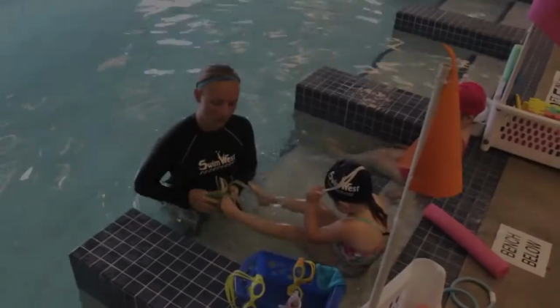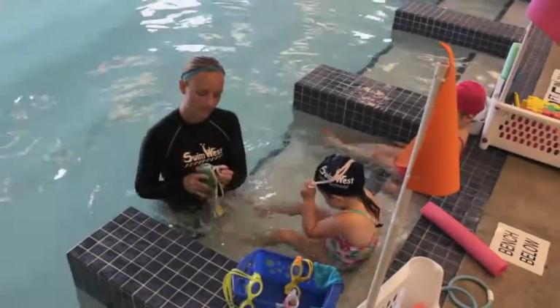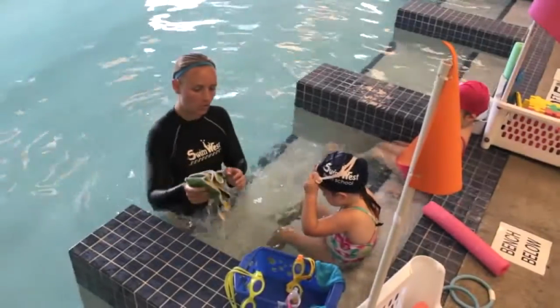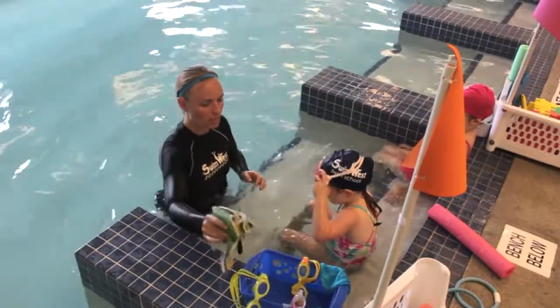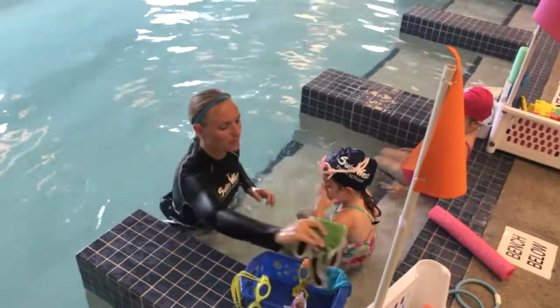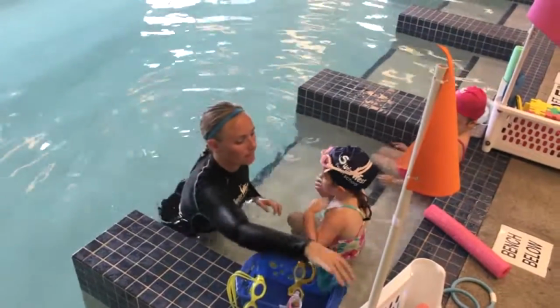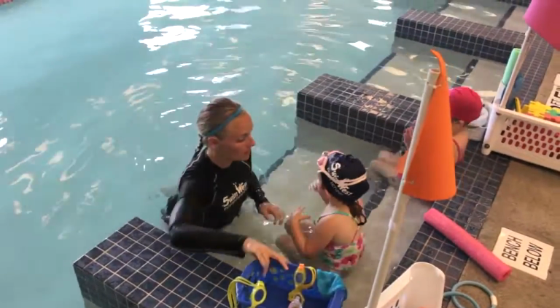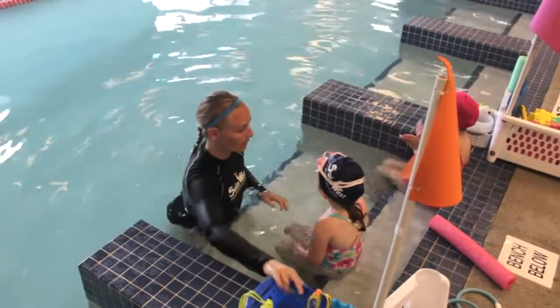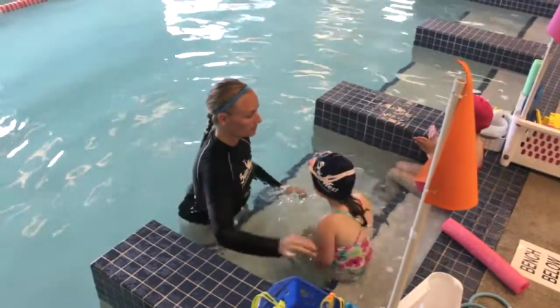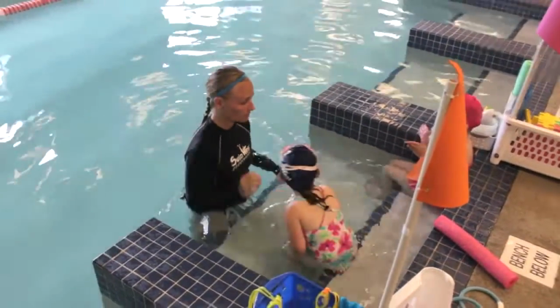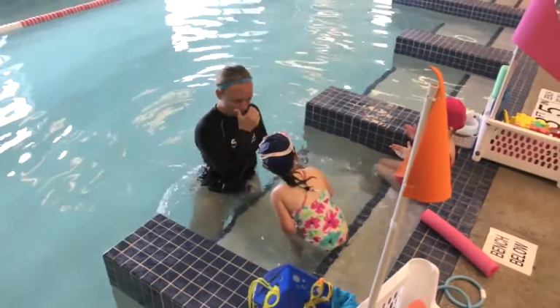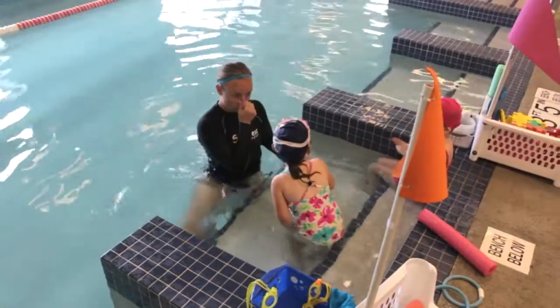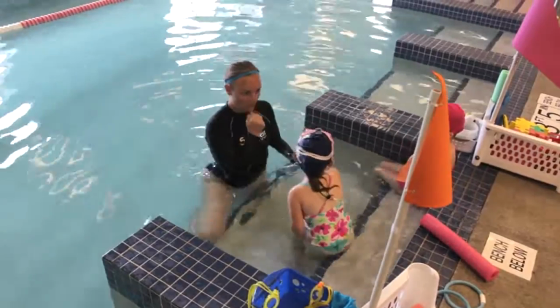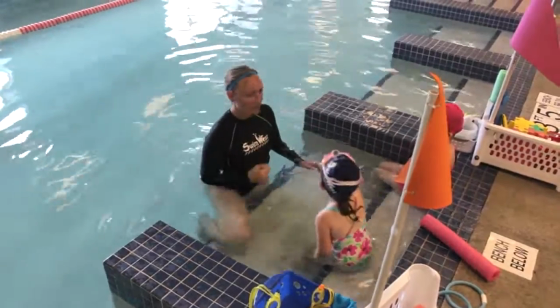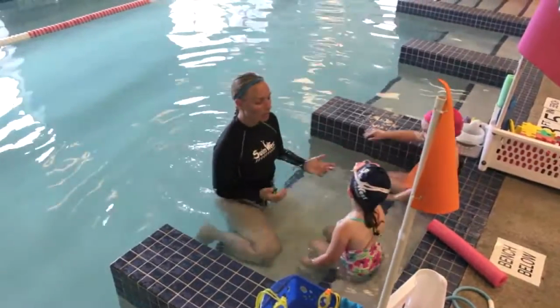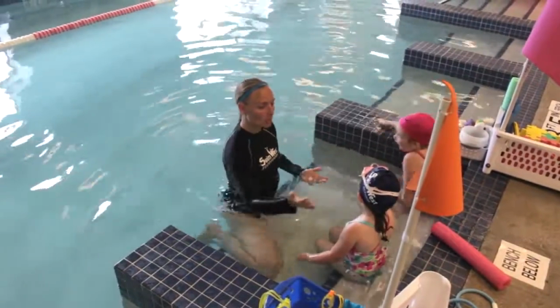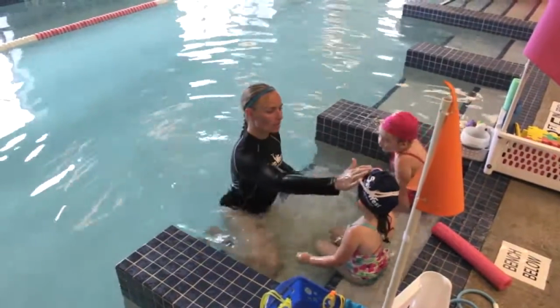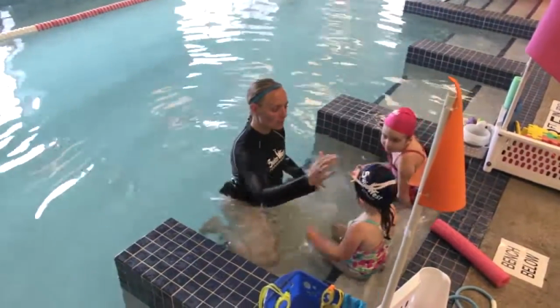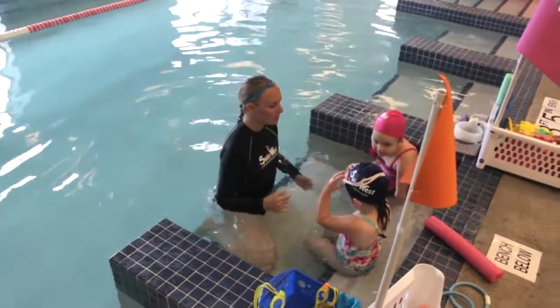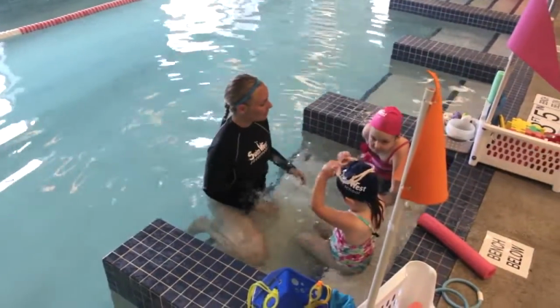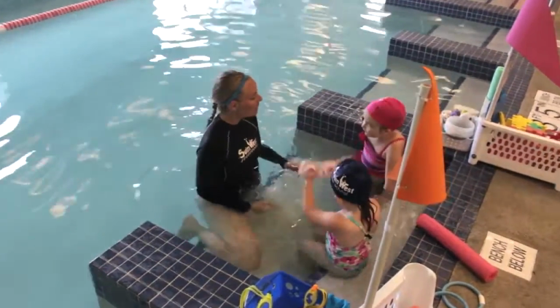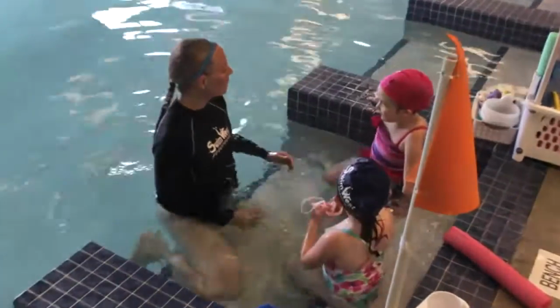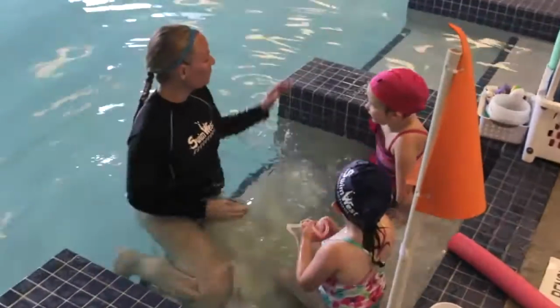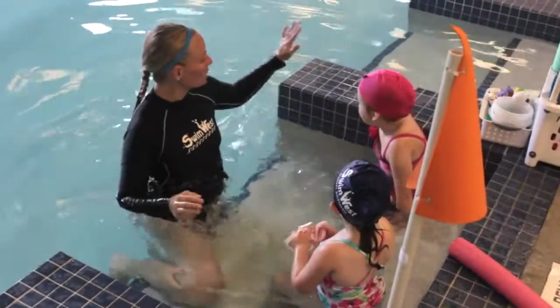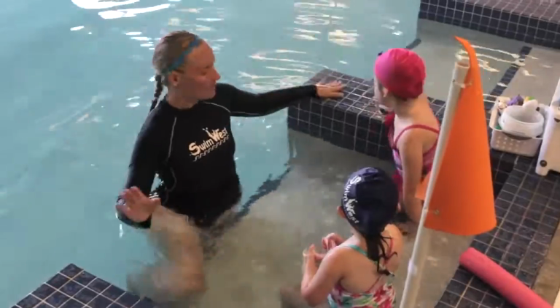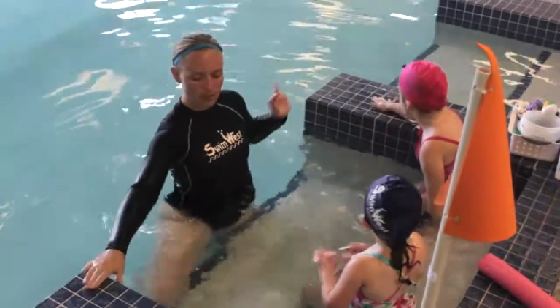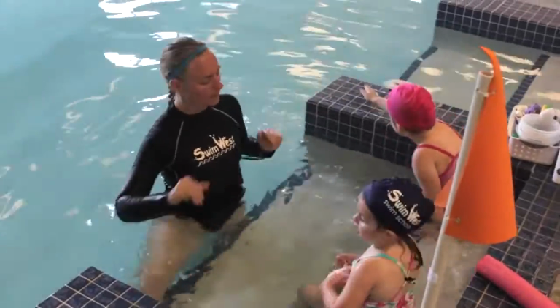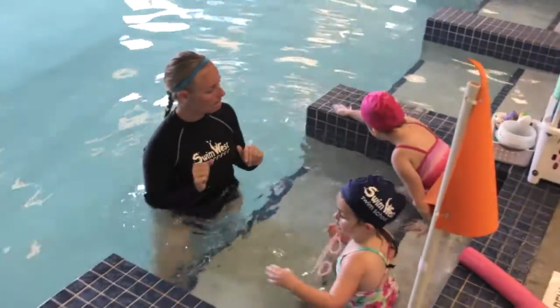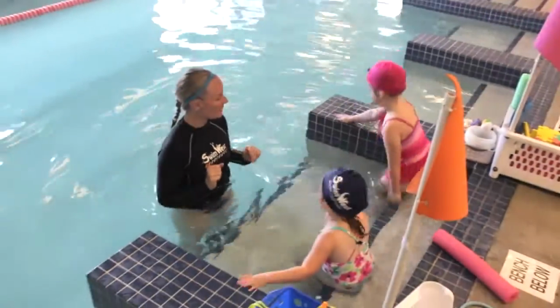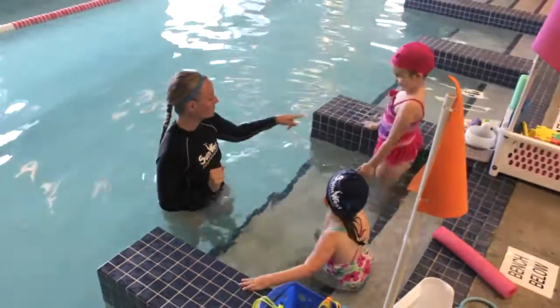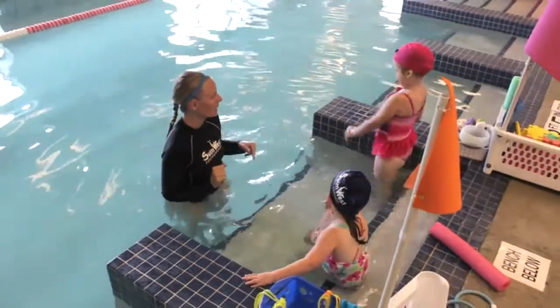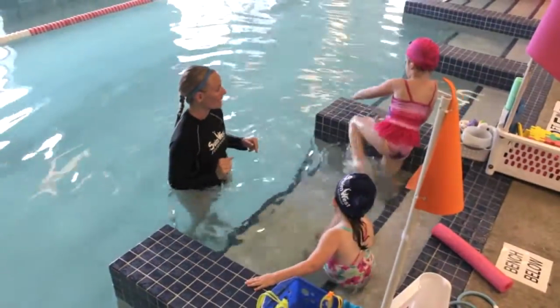Alright, let's do some jumps. Okay, so goggles off, please. Lily, are you ready? Which one do you want to jump from? This one or this one? That one? Okay, go for it.